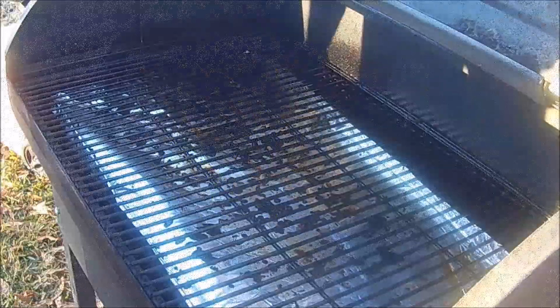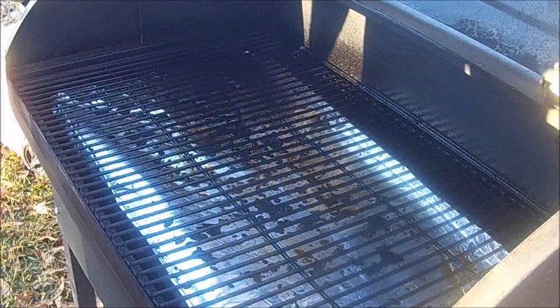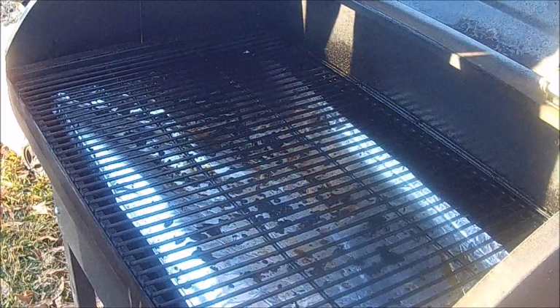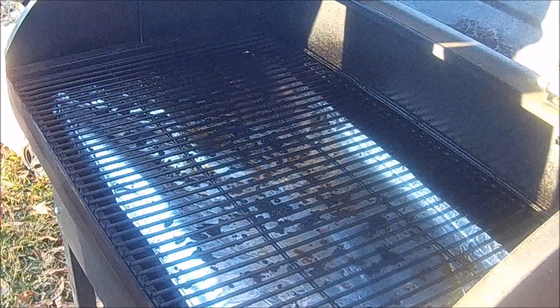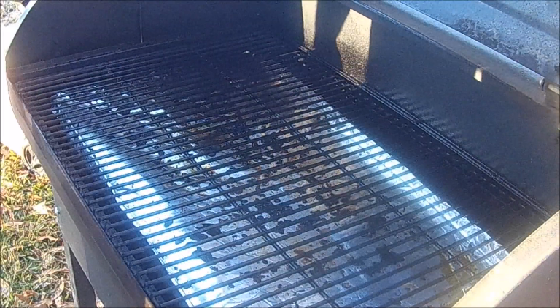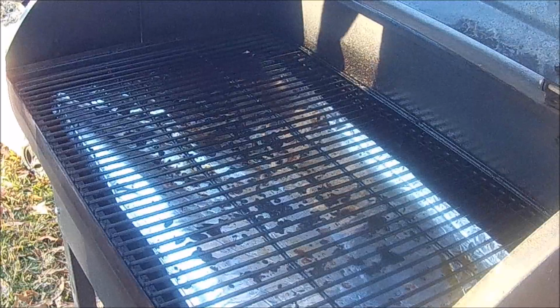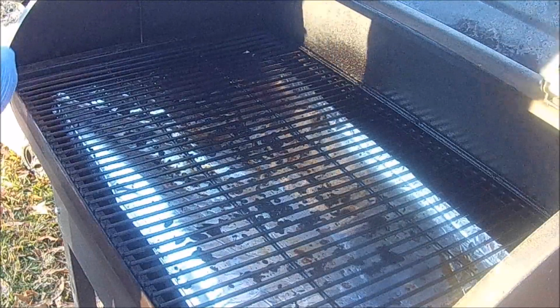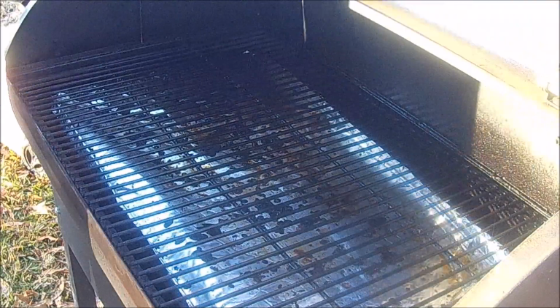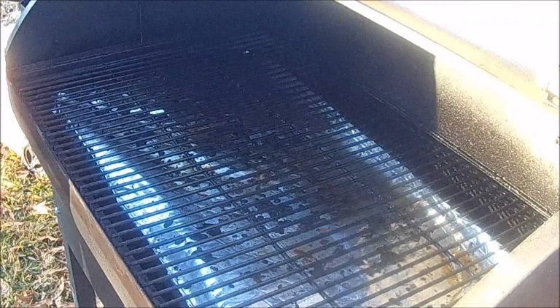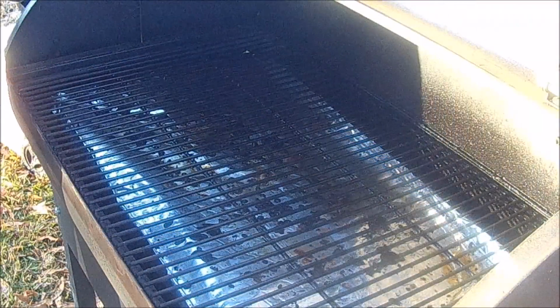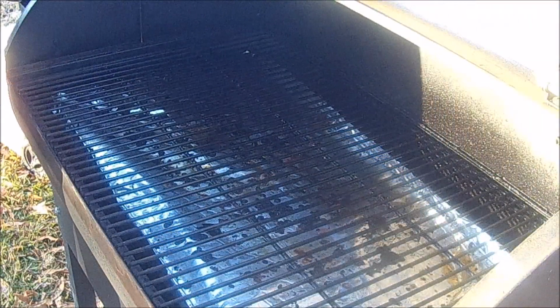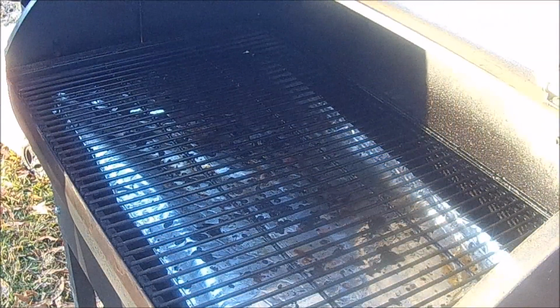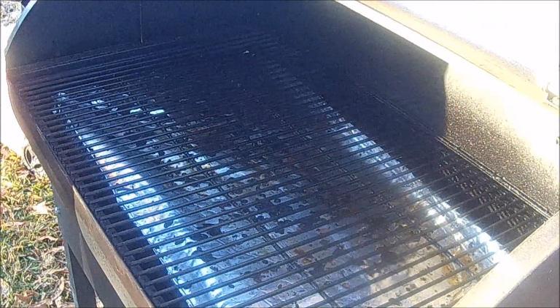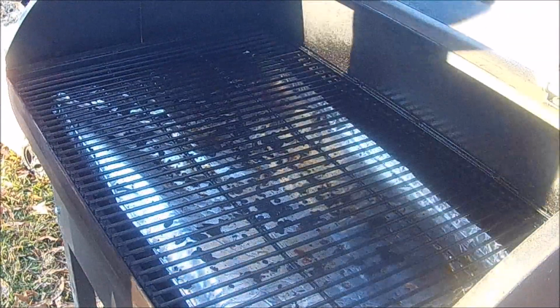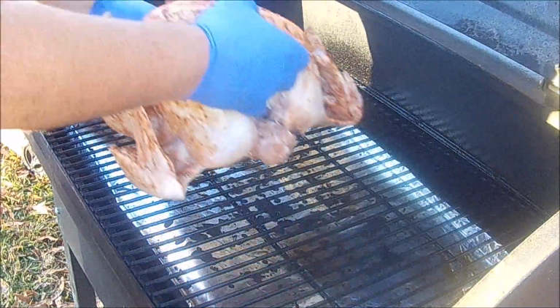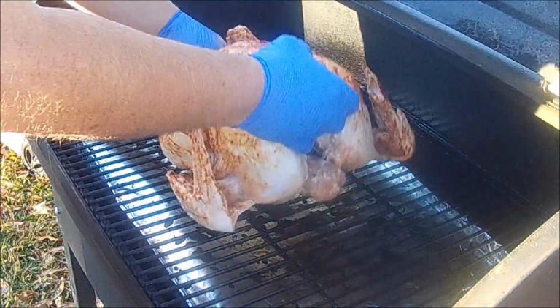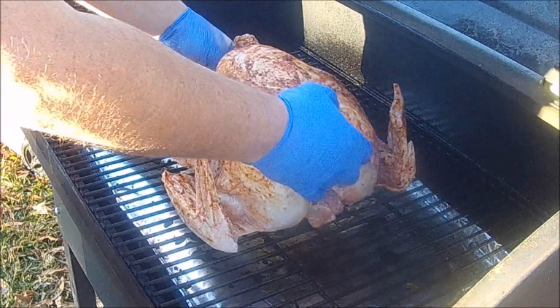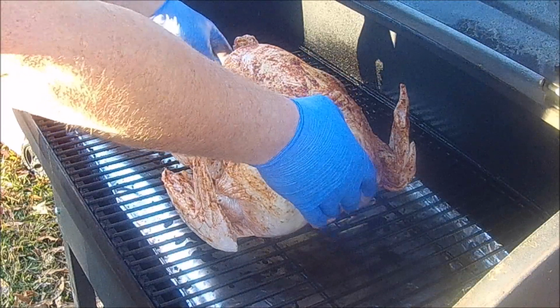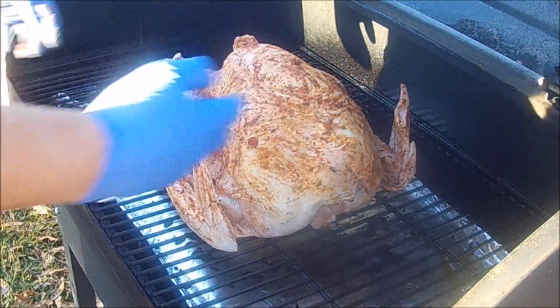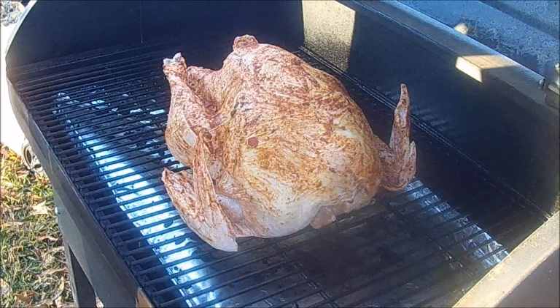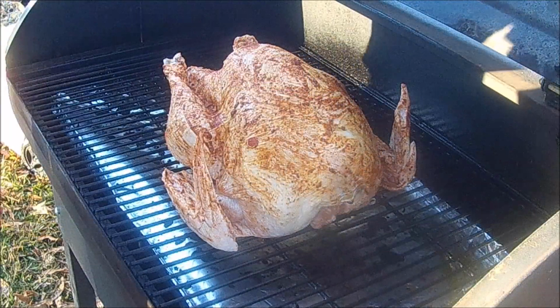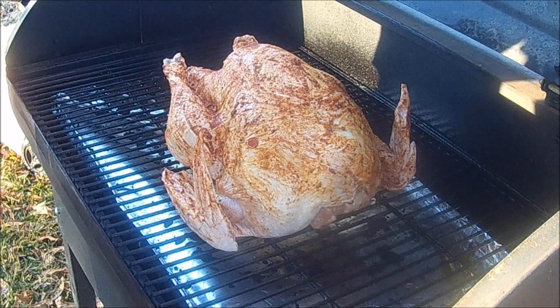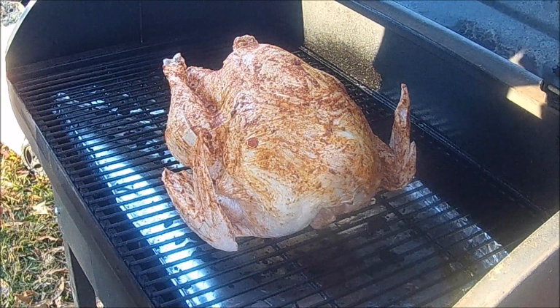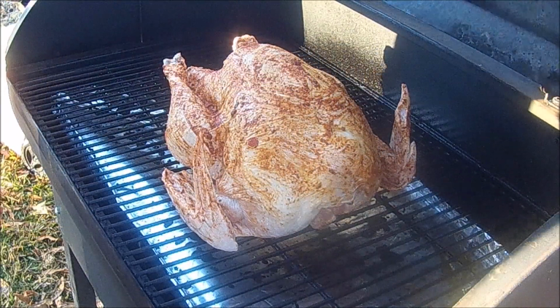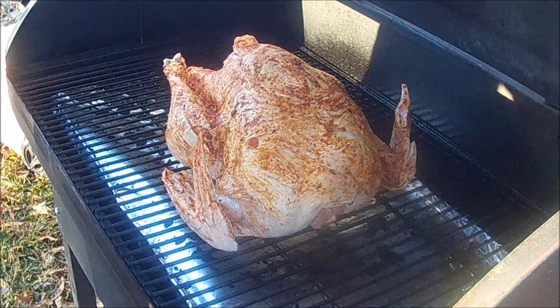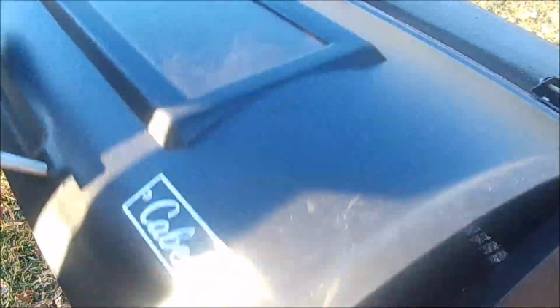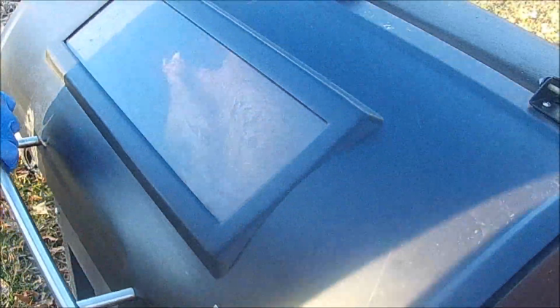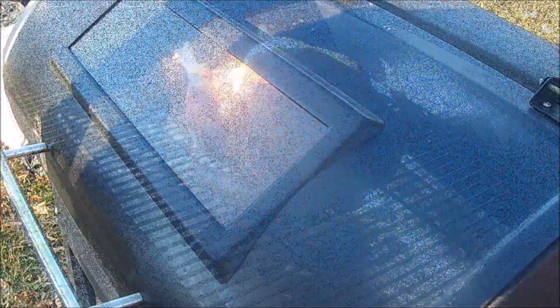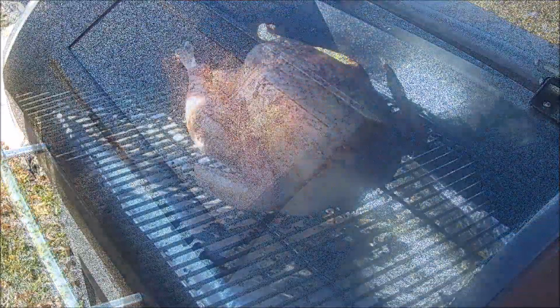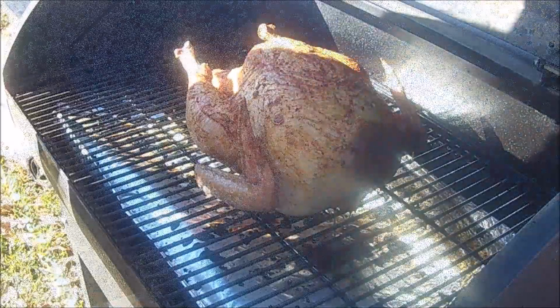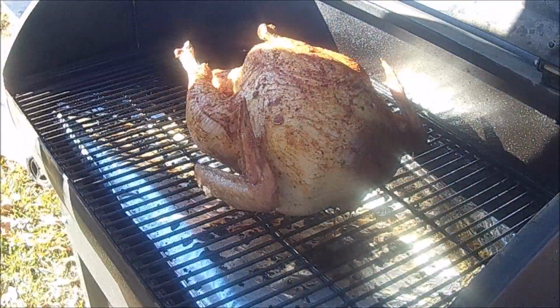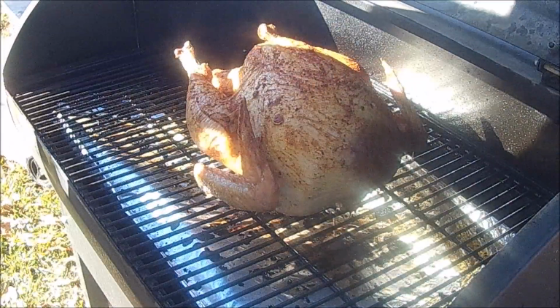We got the grill ready, set on 300 degrees. We're gonna let this thing cook for a couple hours and come back and check it. We're just gonna set it on there and we'll be back in a couple hours to see how it looks.